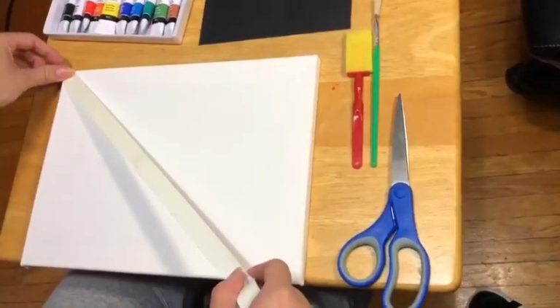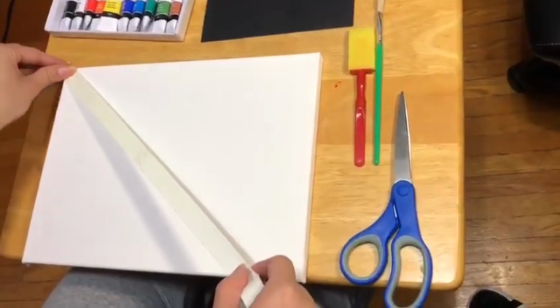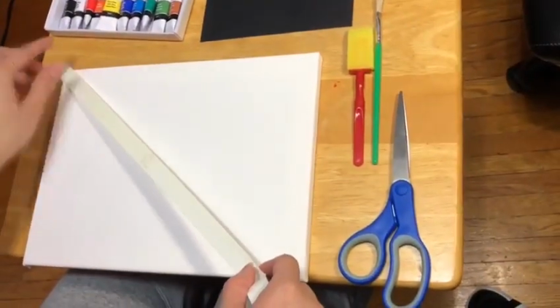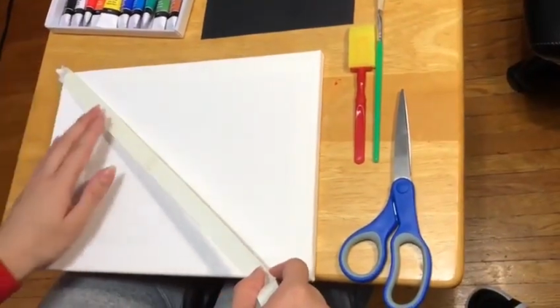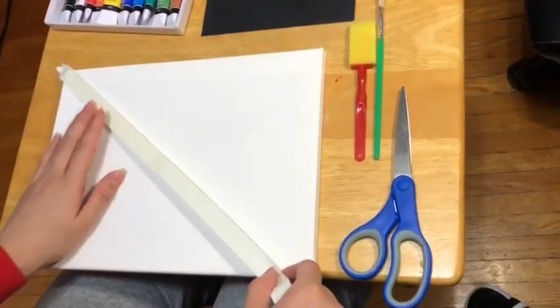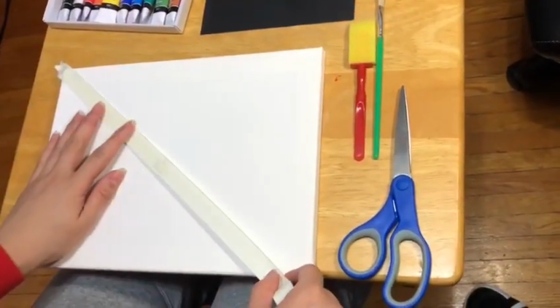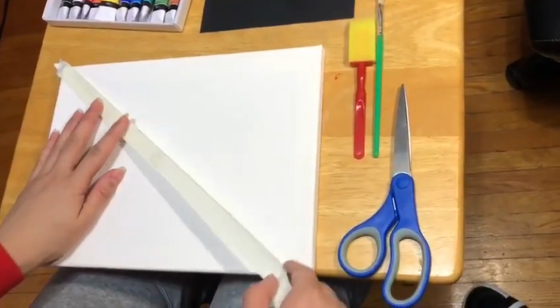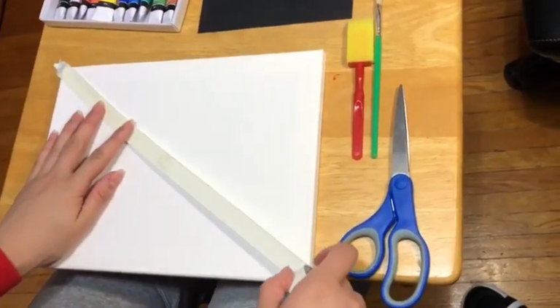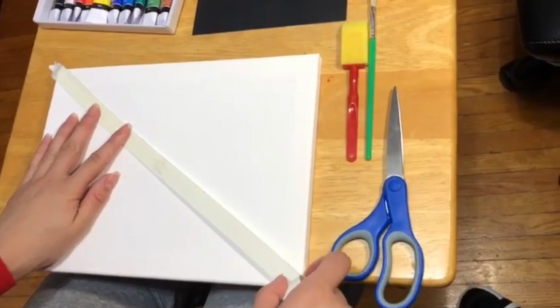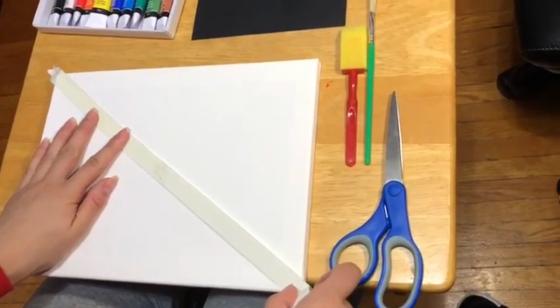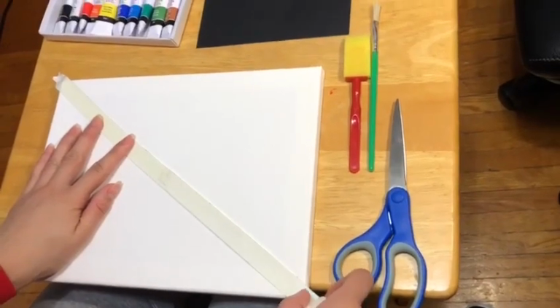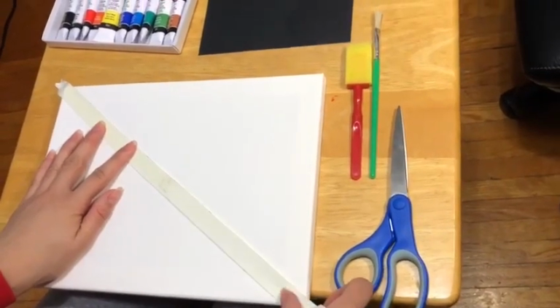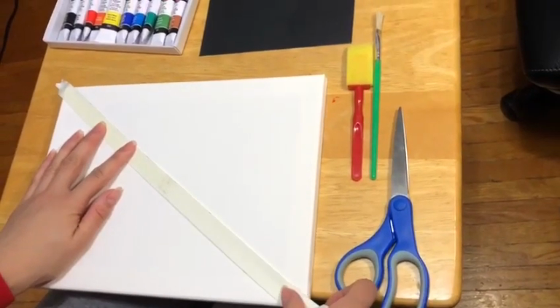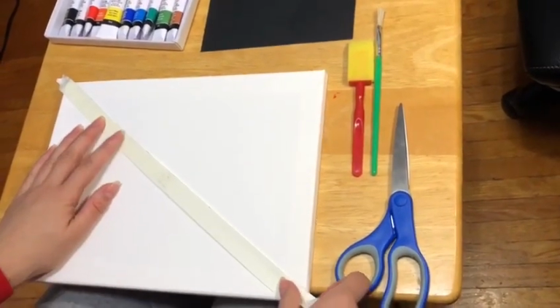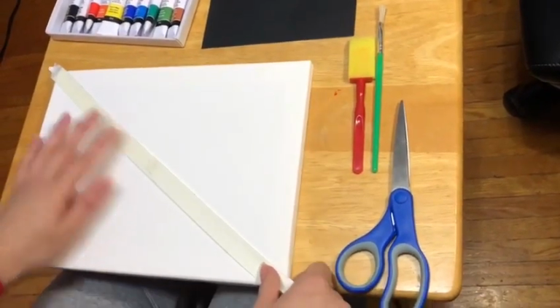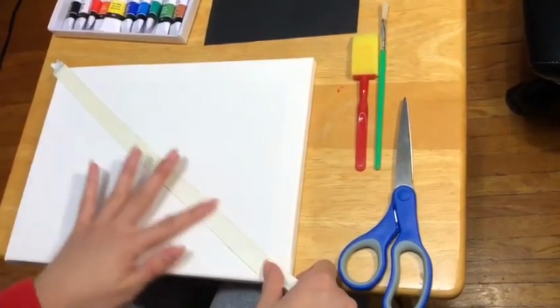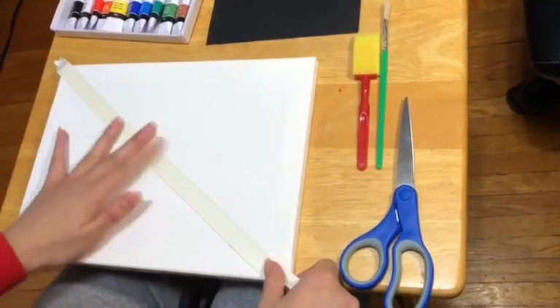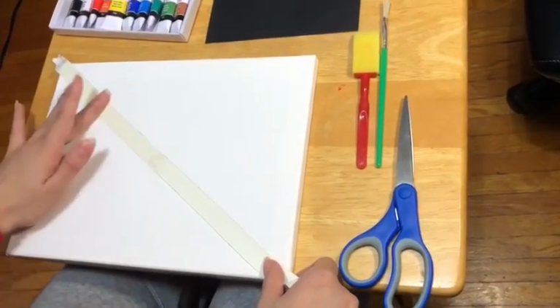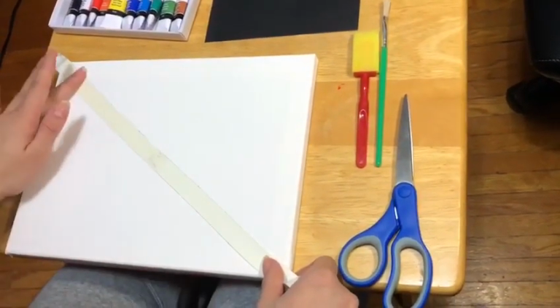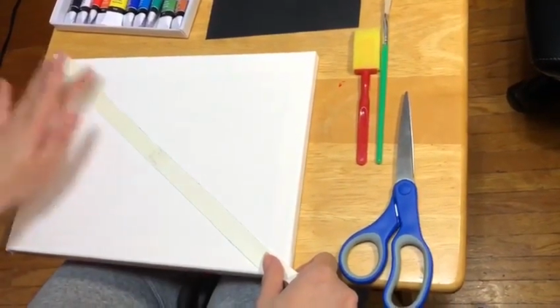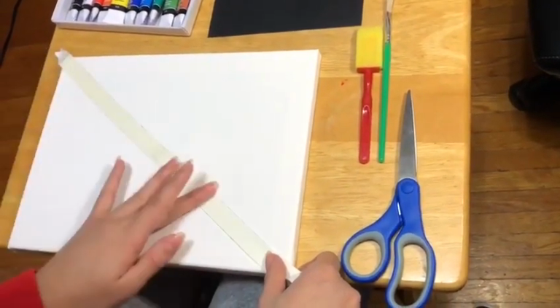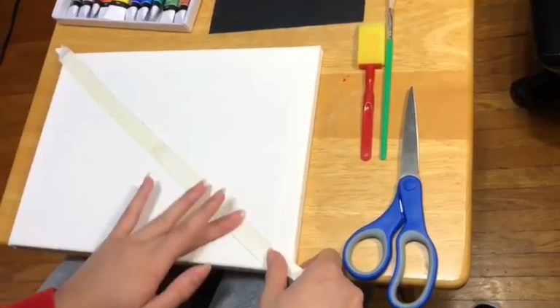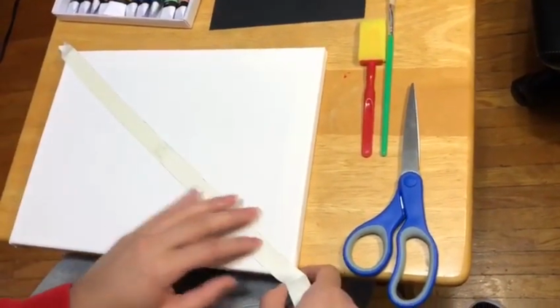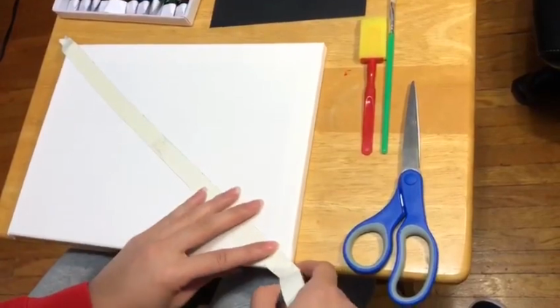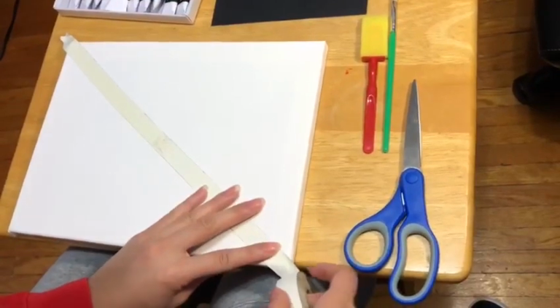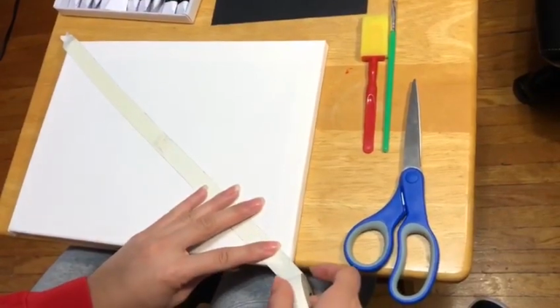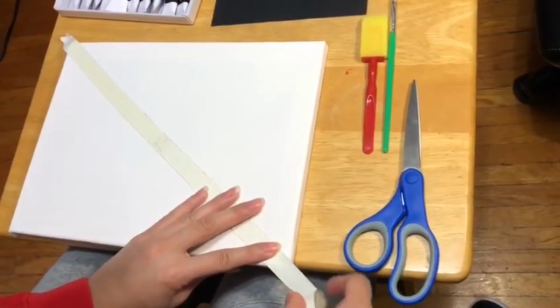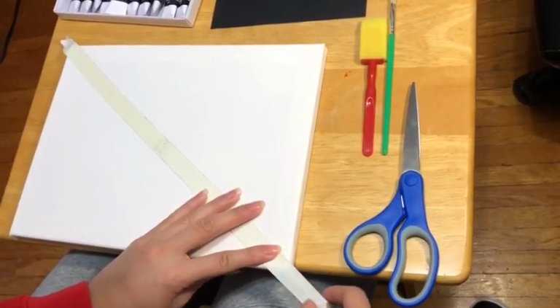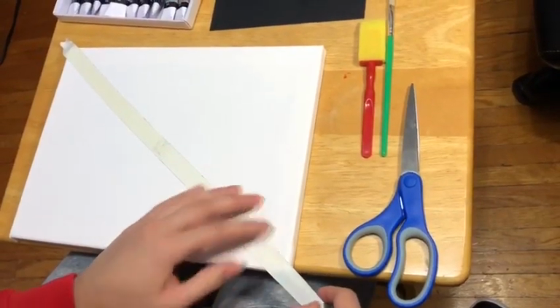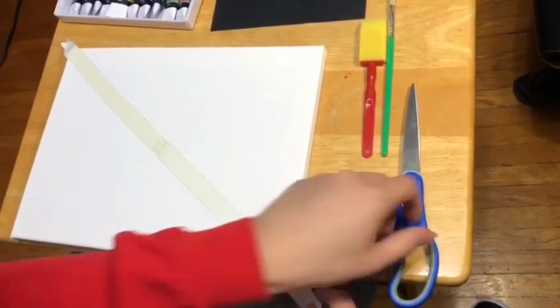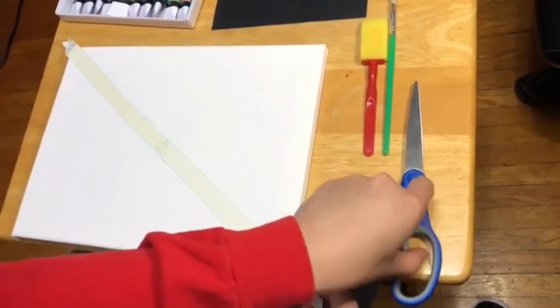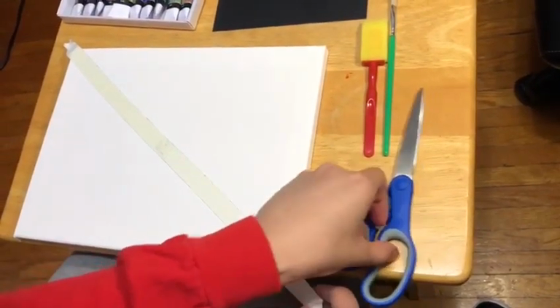Now that we have all our materials, we're going to start taping our canvas. And this is totally up to you and how you like it to look. I just did mine diagonally, straight — any kind of pattern is fine.